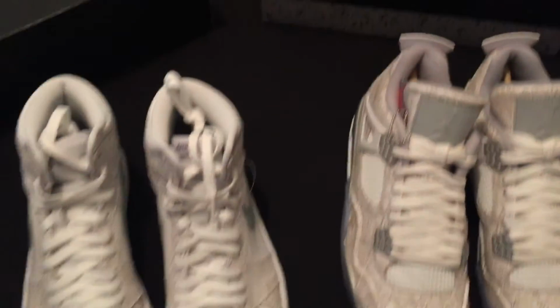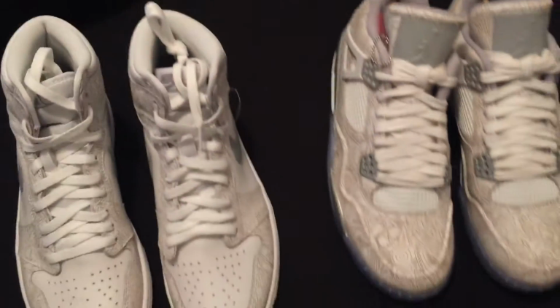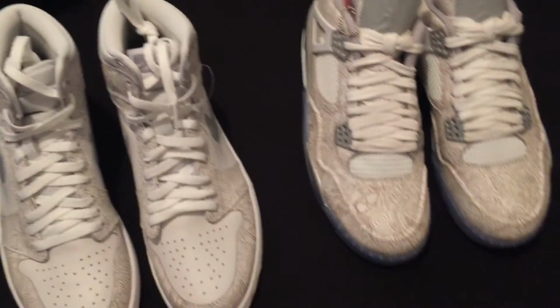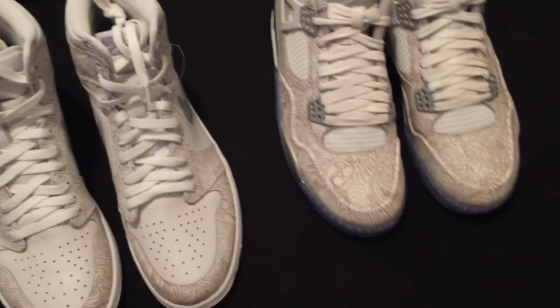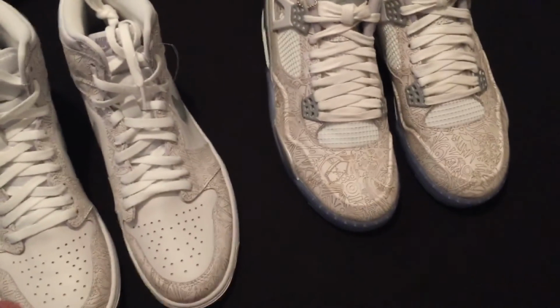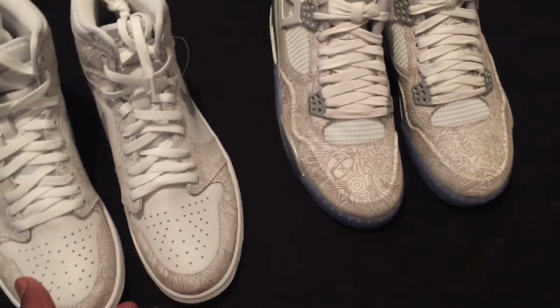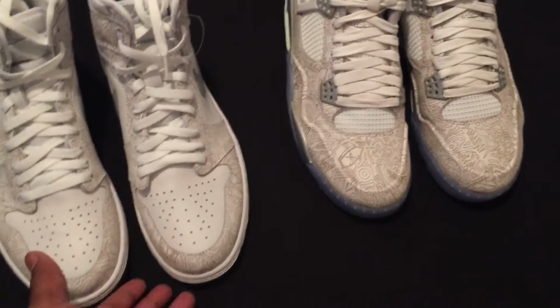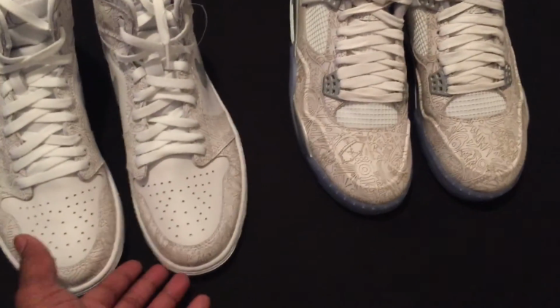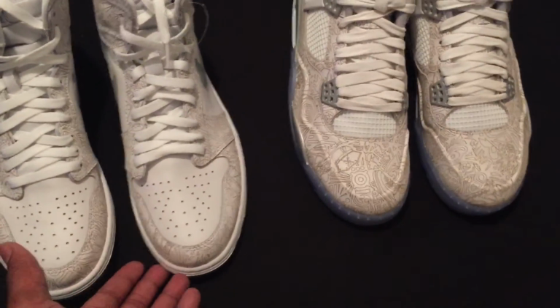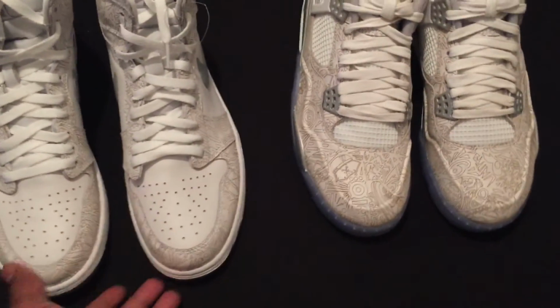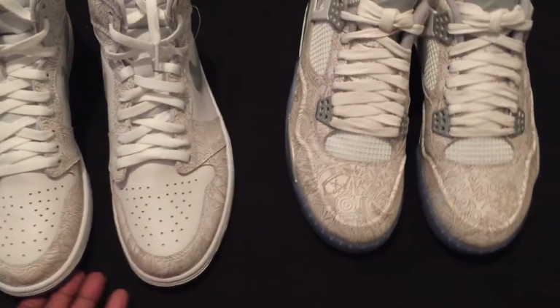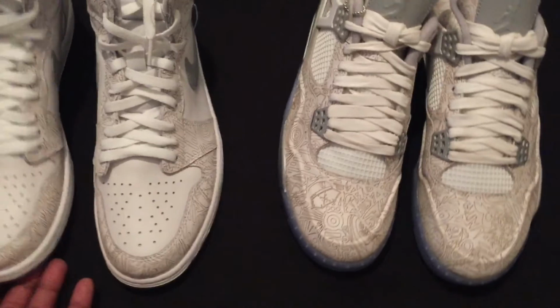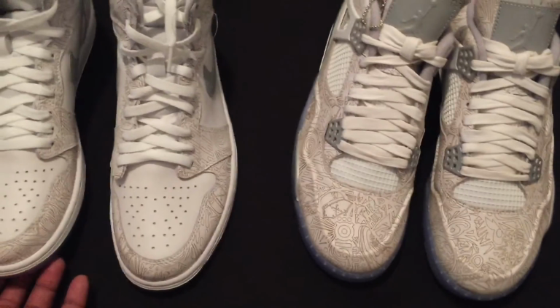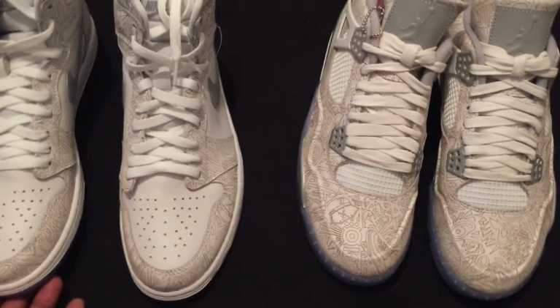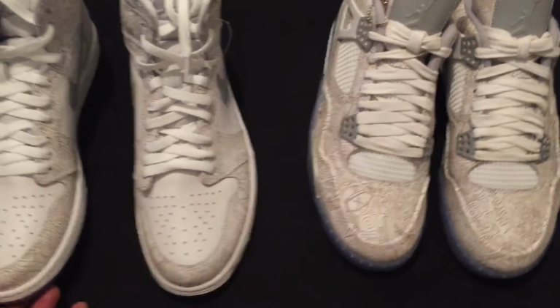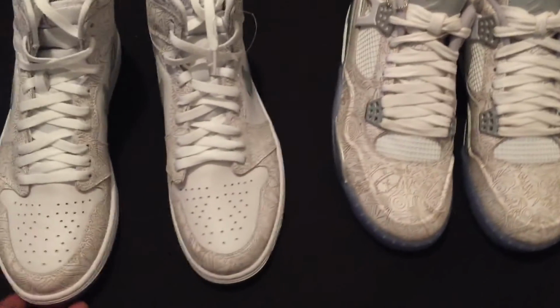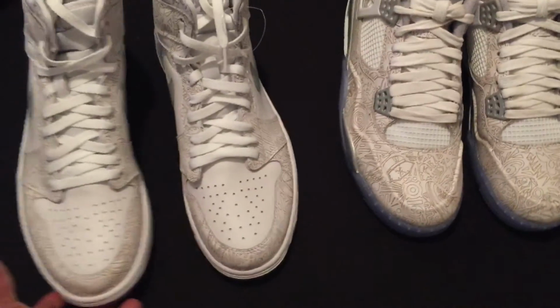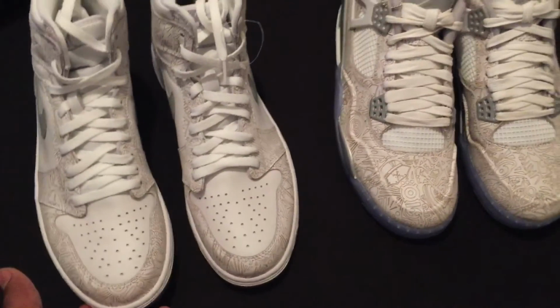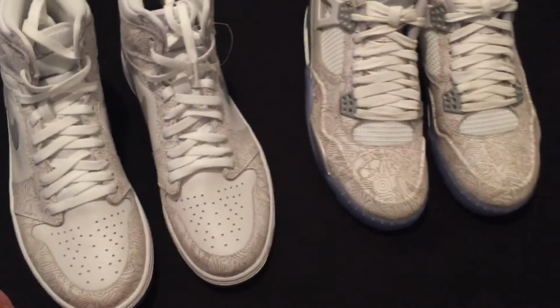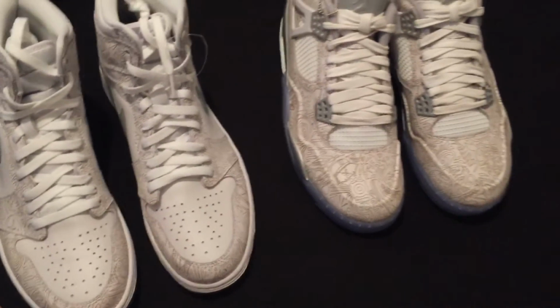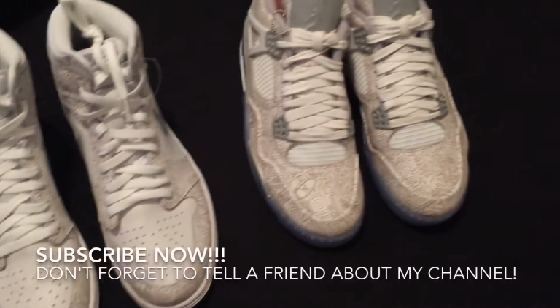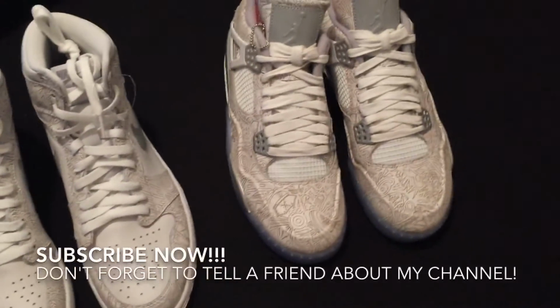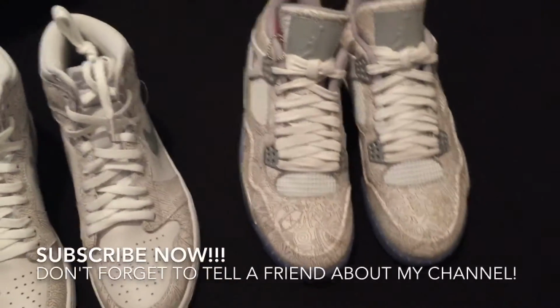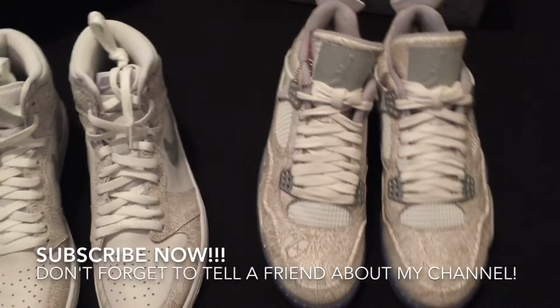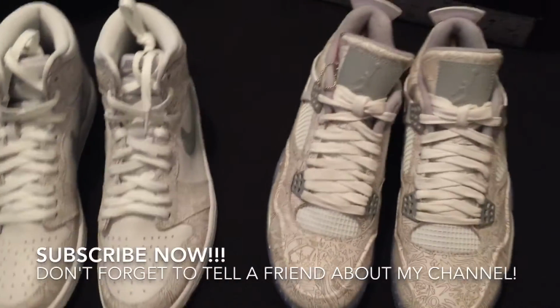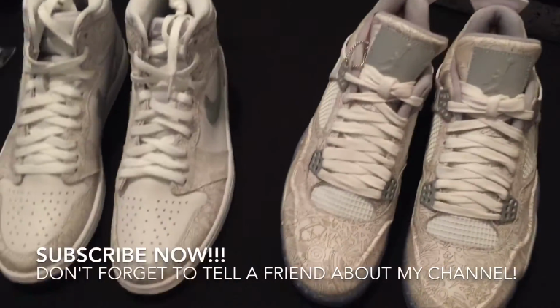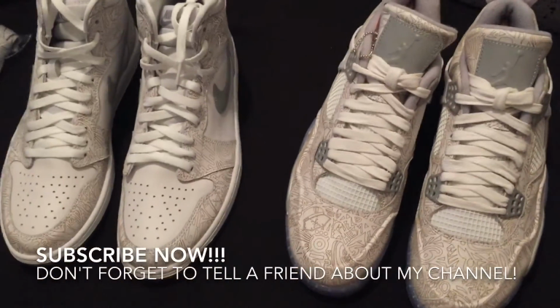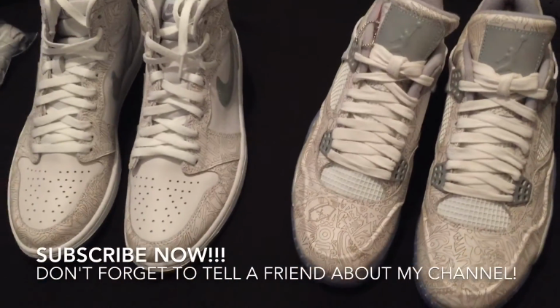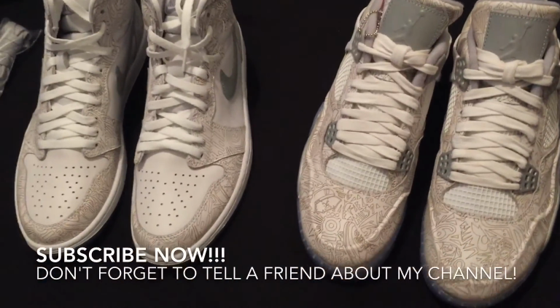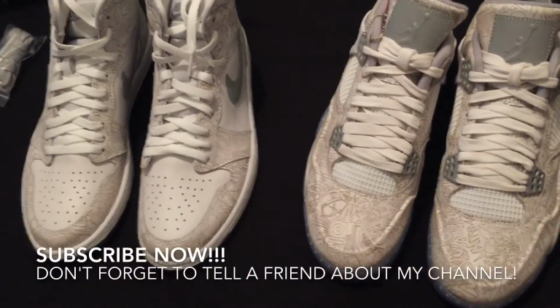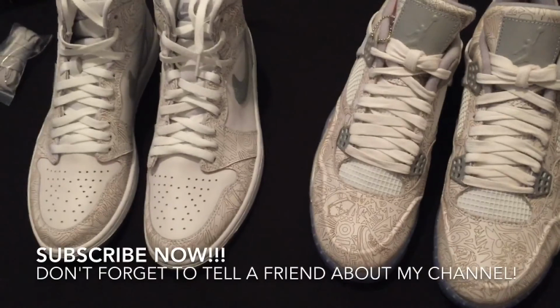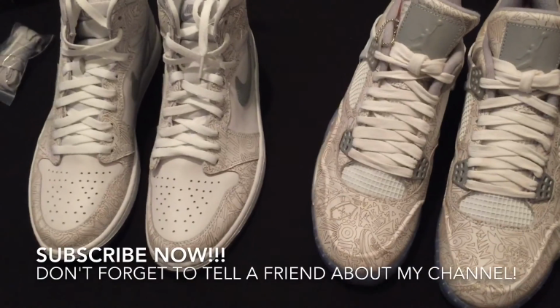Don't forget to subscribe. If you haven't told a friend about my channel, please do so. And I will see y'all in the next DGR. Peace.